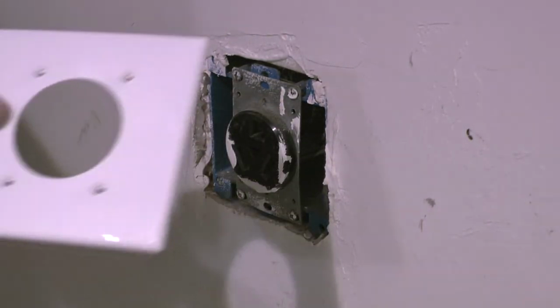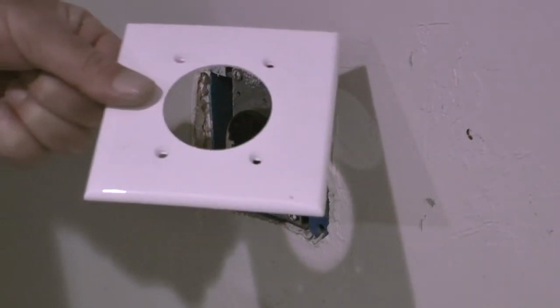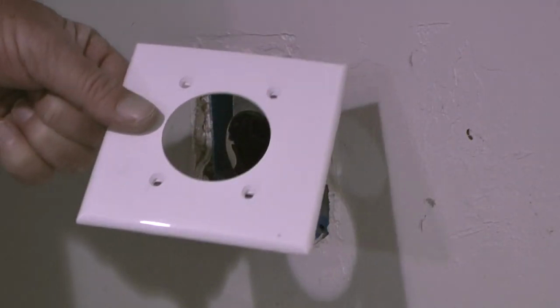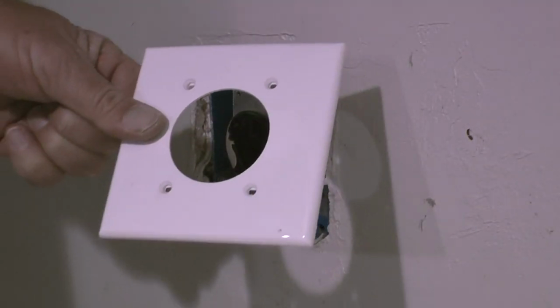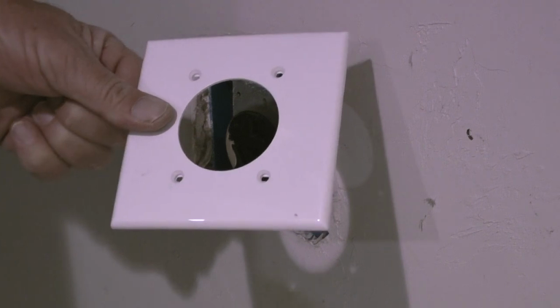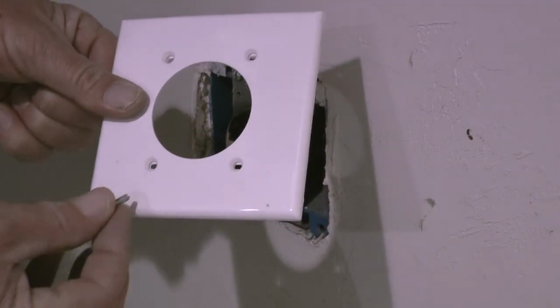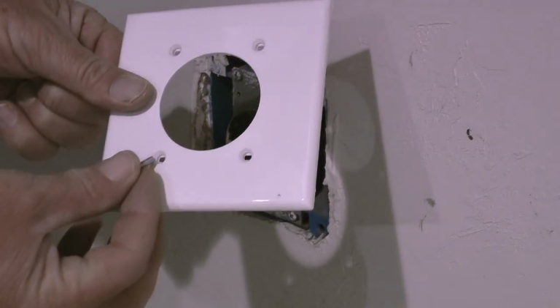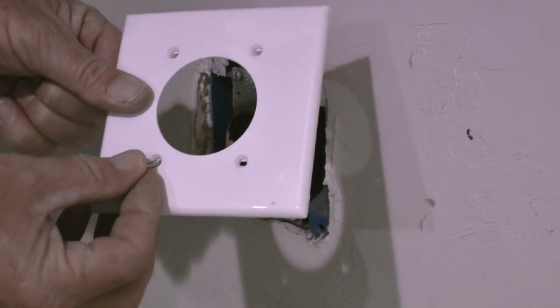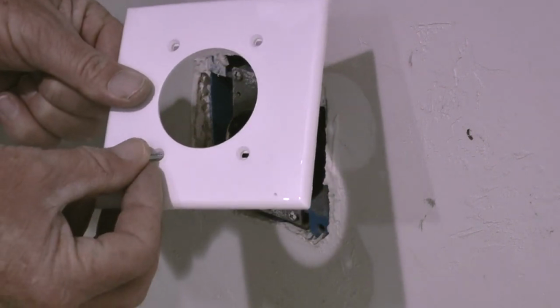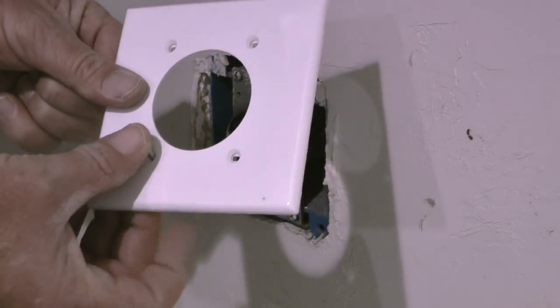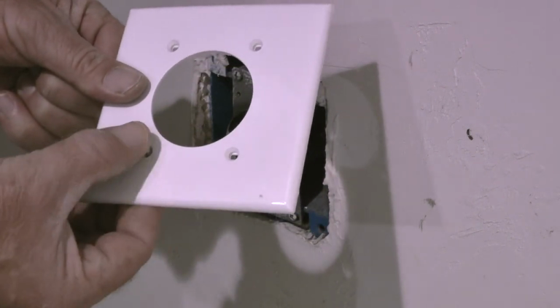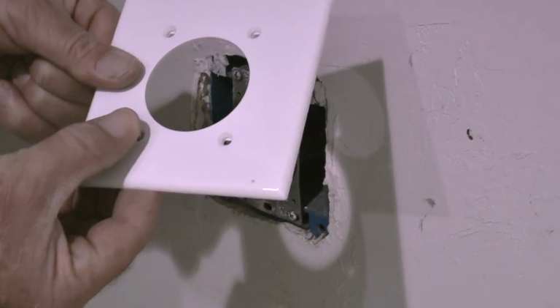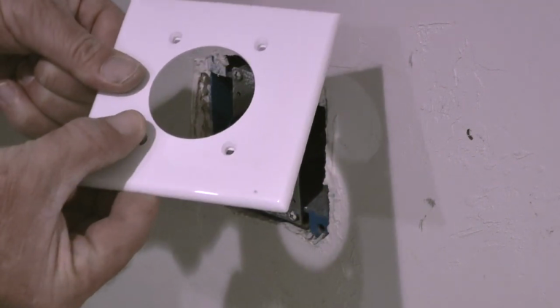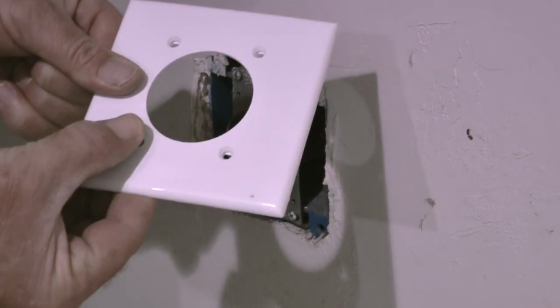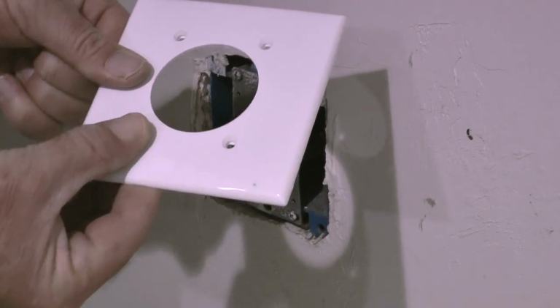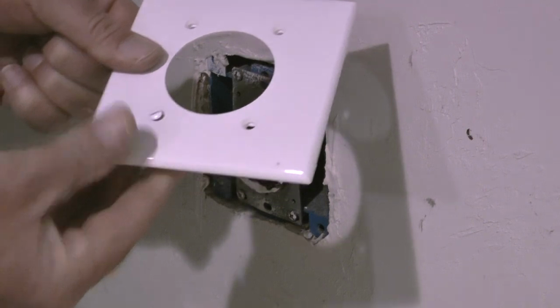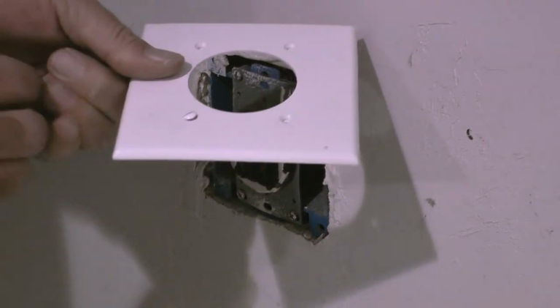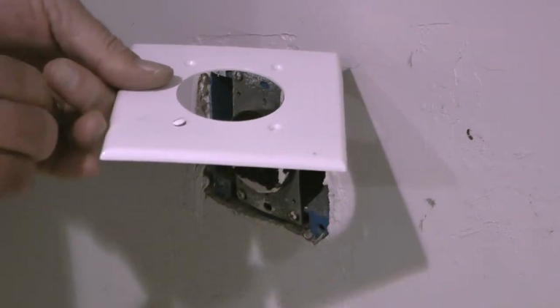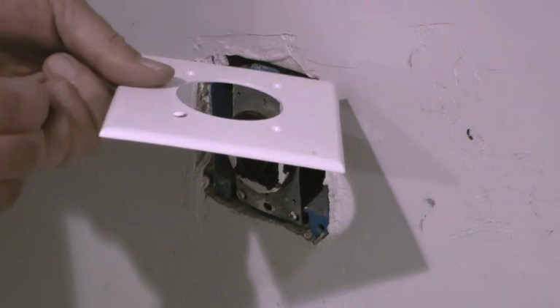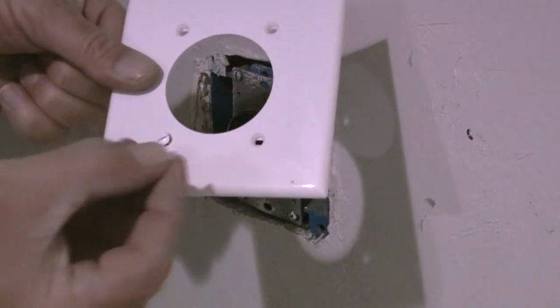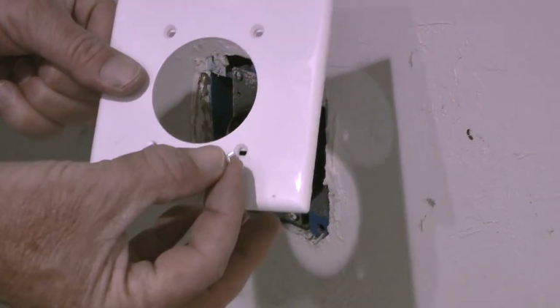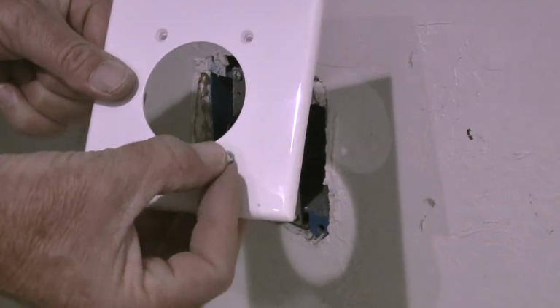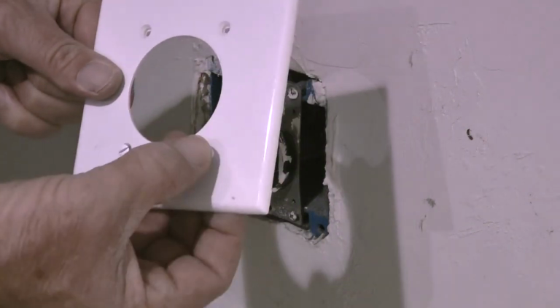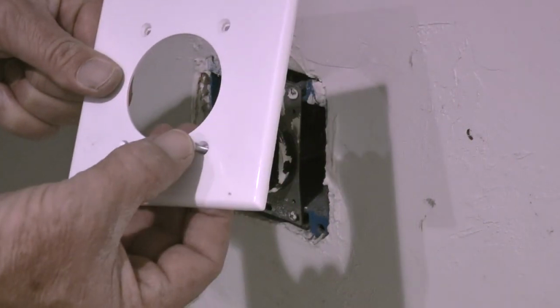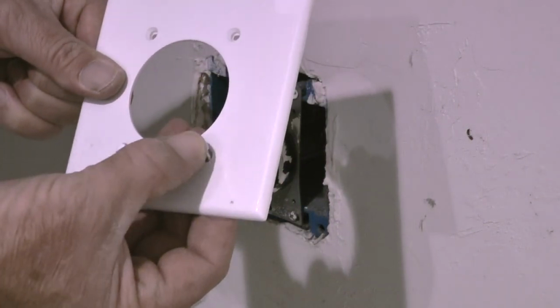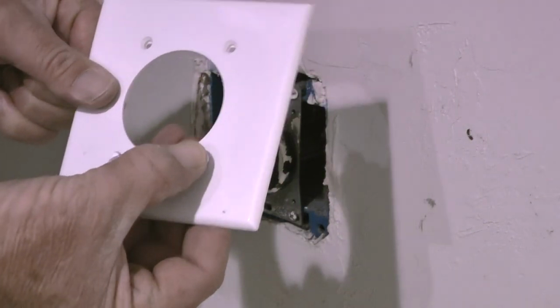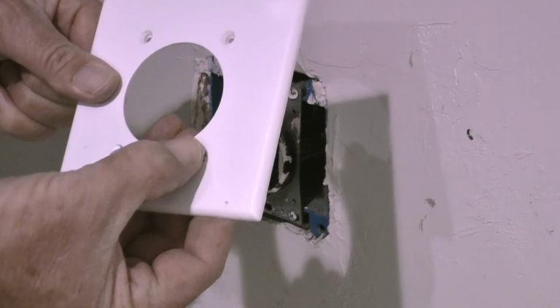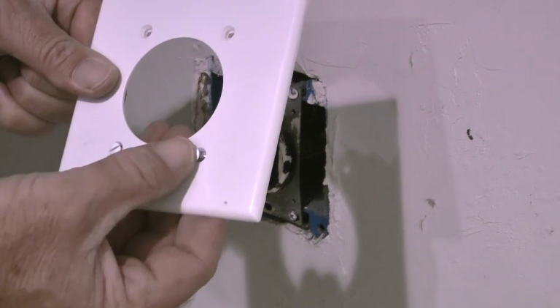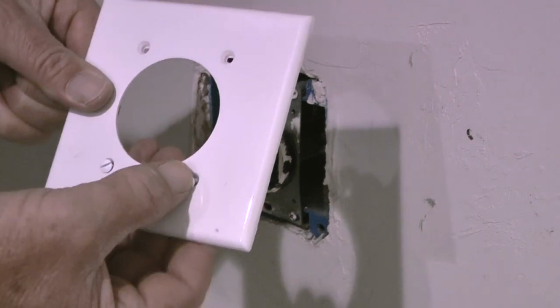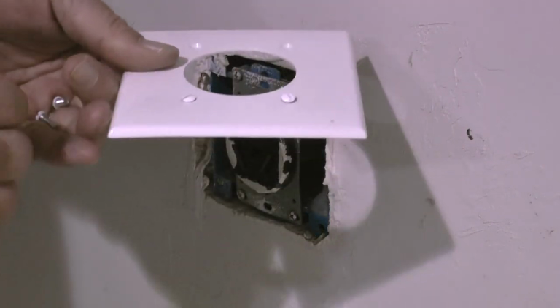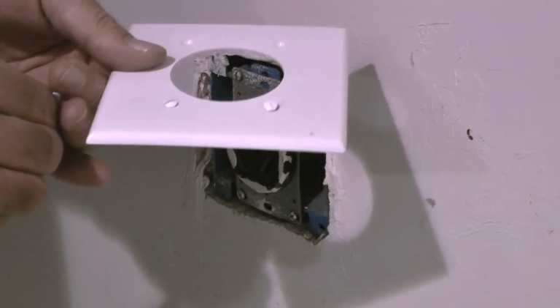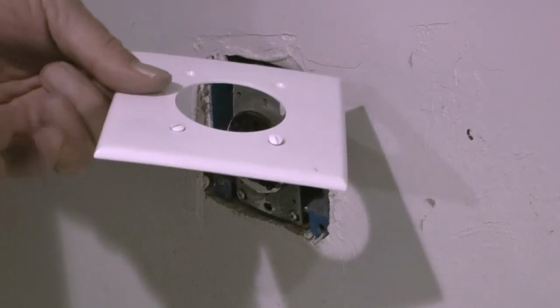This is the new plate. It's a standard size and costs $2. I did try to find a midway or jumbo plate that would cover the flaws in the sheetrock, but none of the stores I checked carried them, so I'll go ahead and use this standard plate.